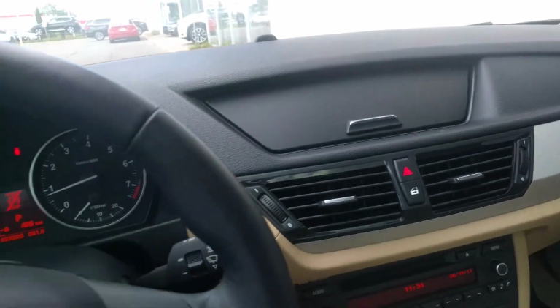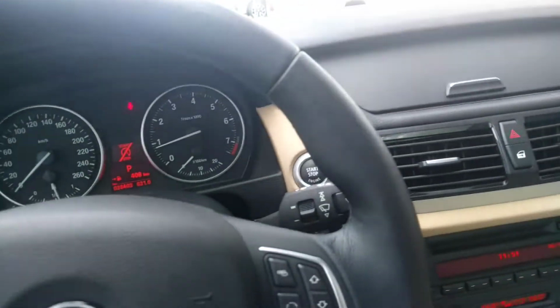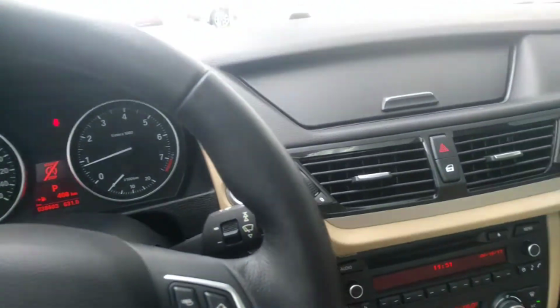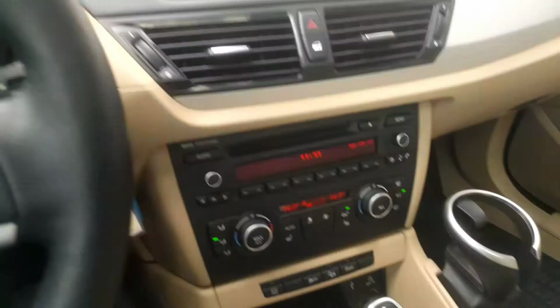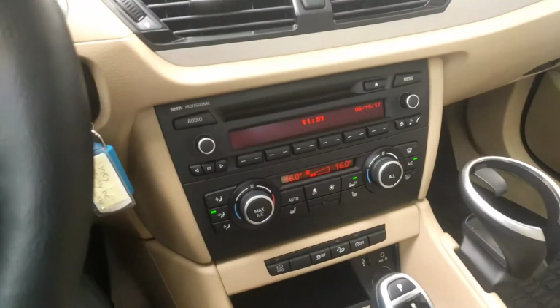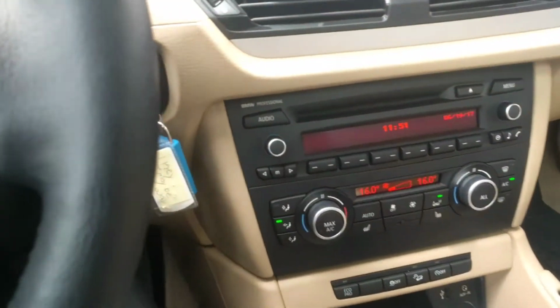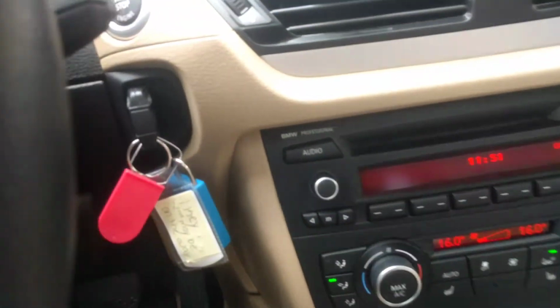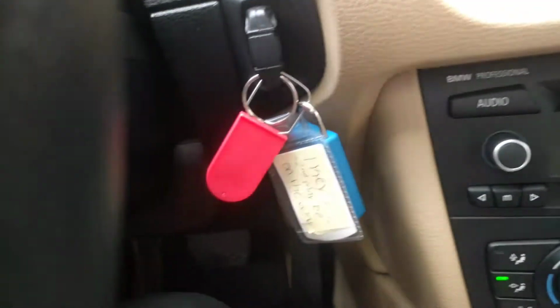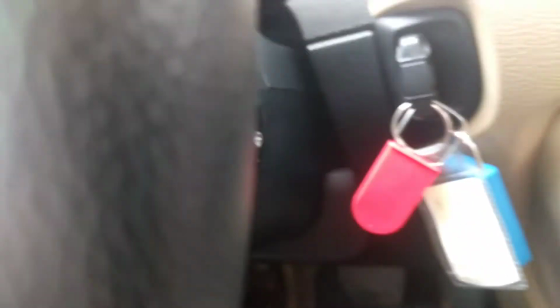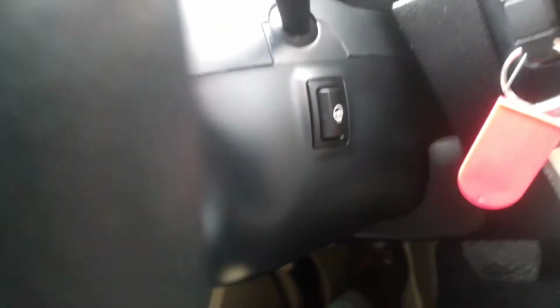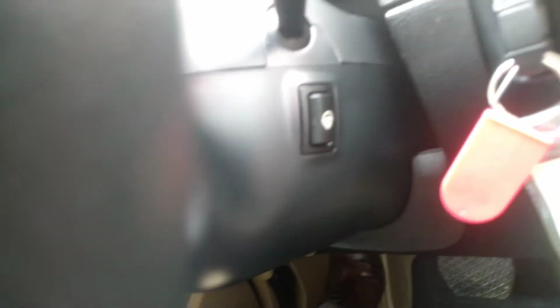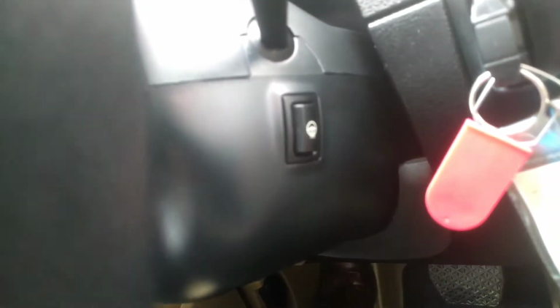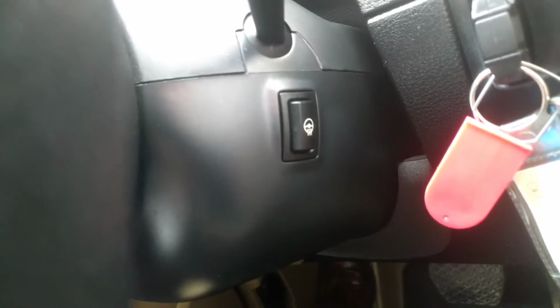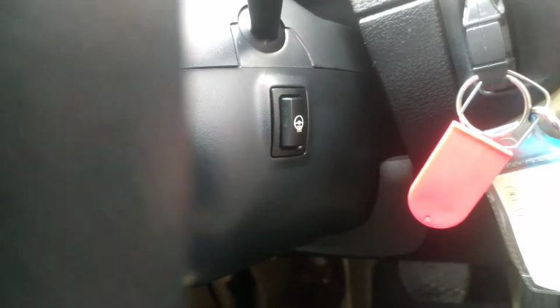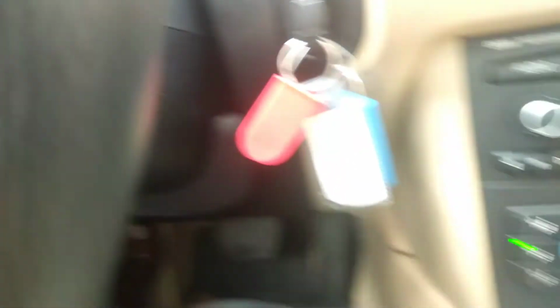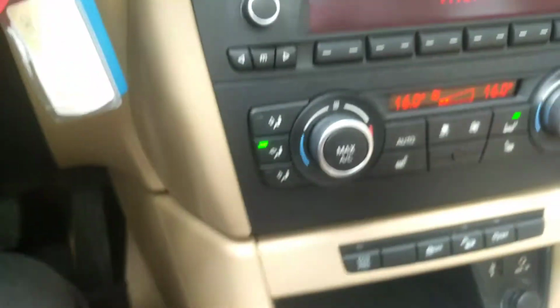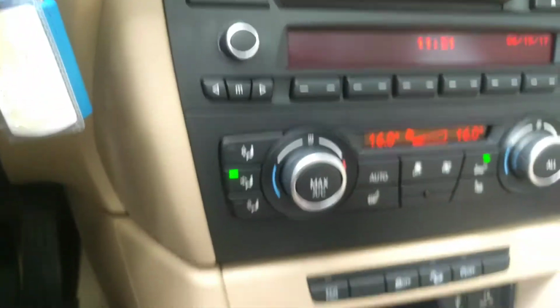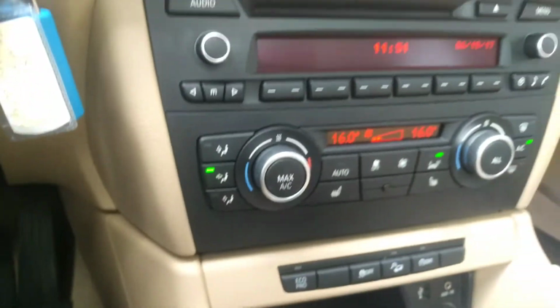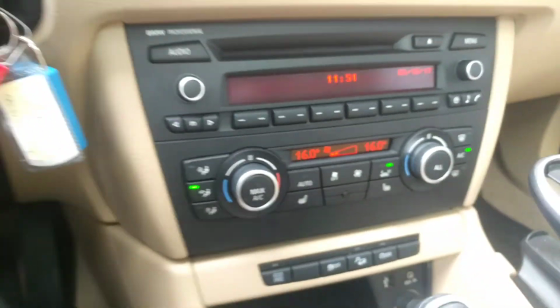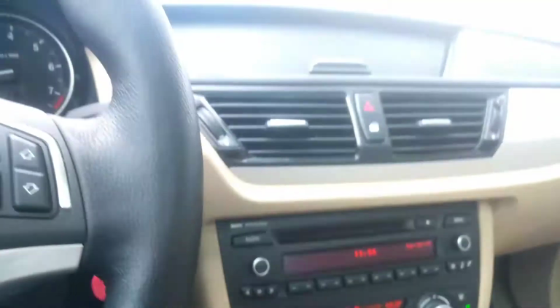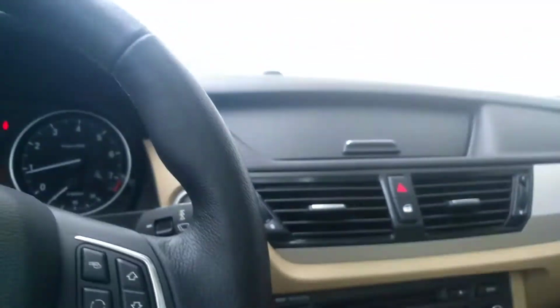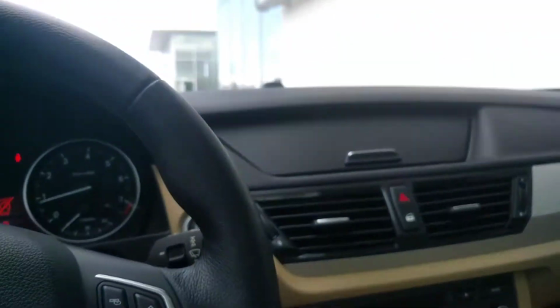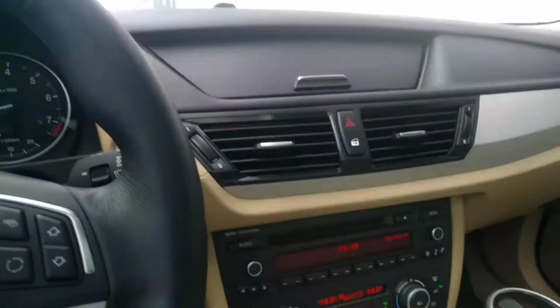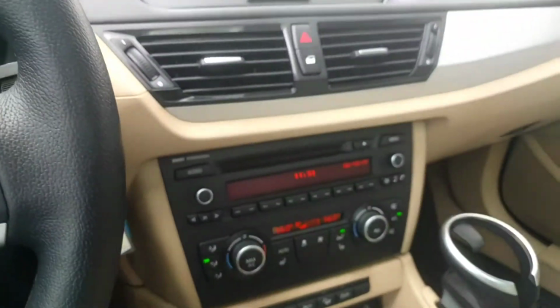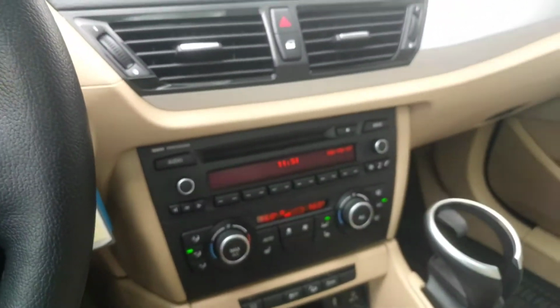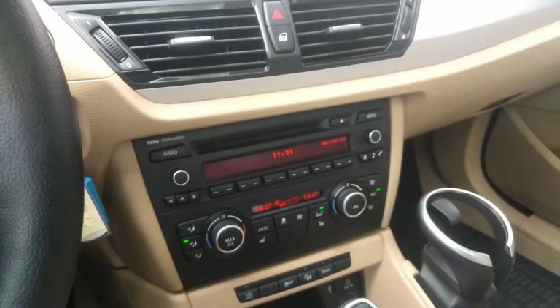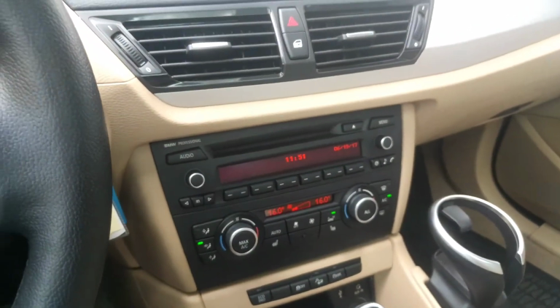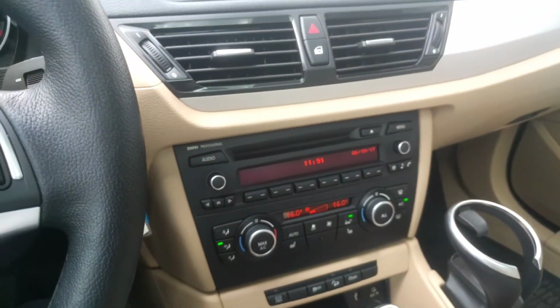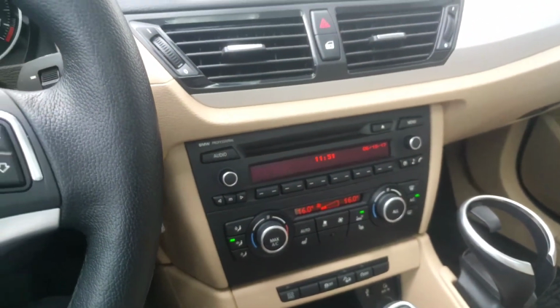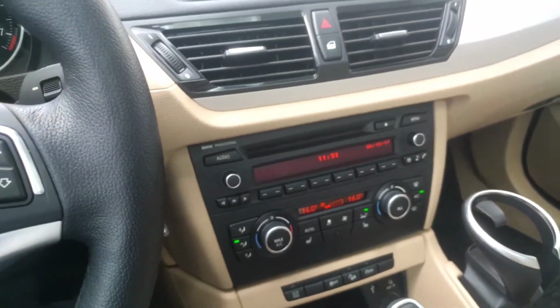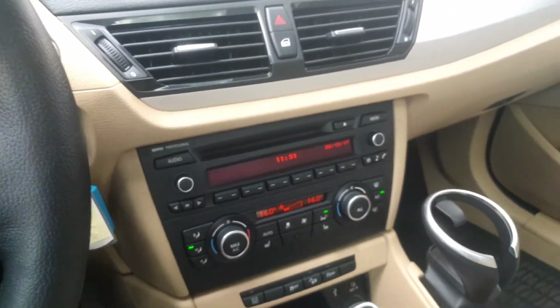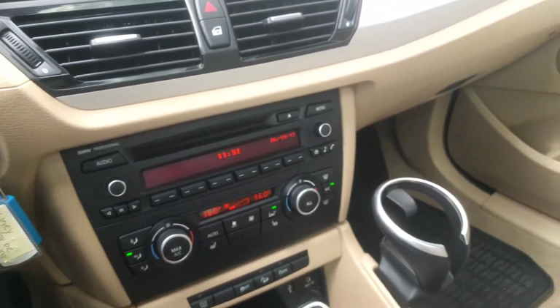An important note is this one does have the heated steering wheel and heated seats, along with a whole bunch of other options we can talk a lot more about in person and we'll go from there.